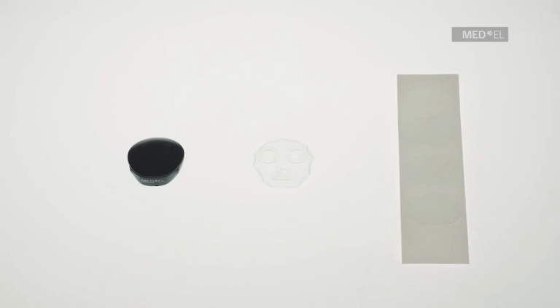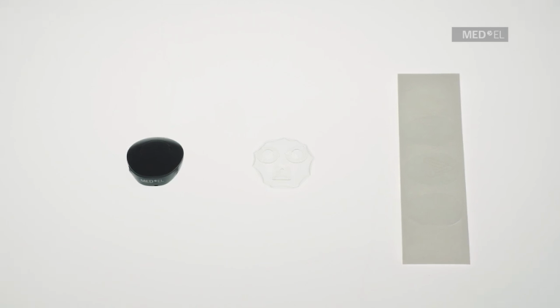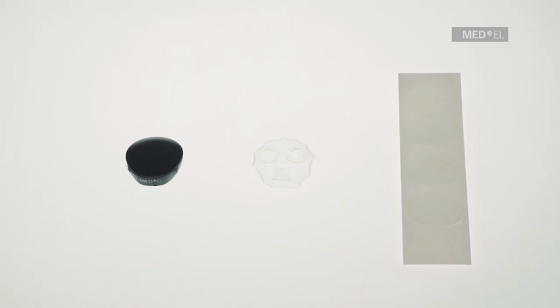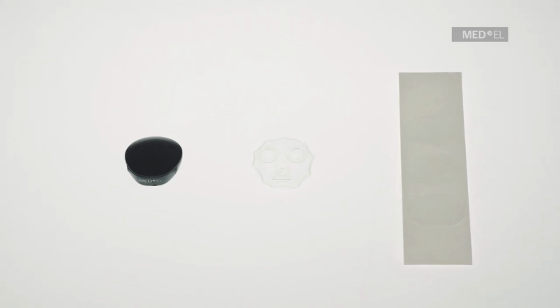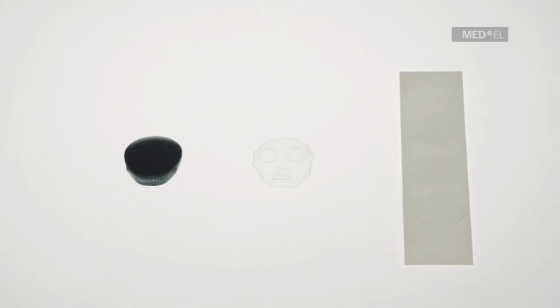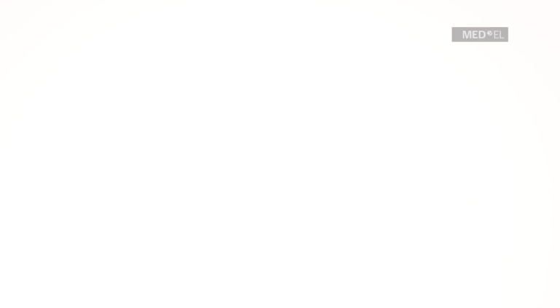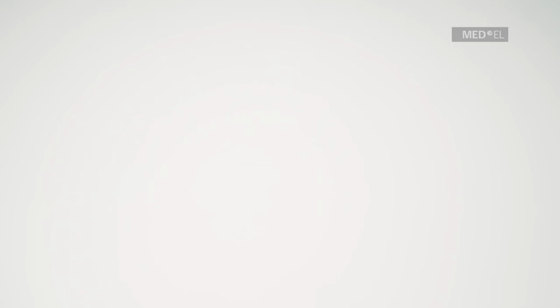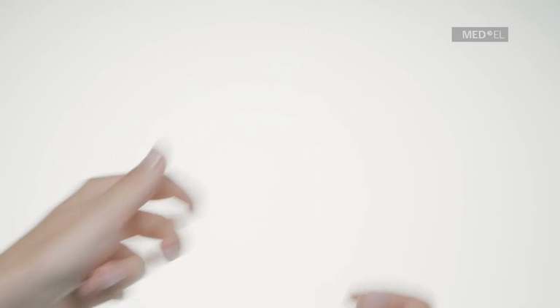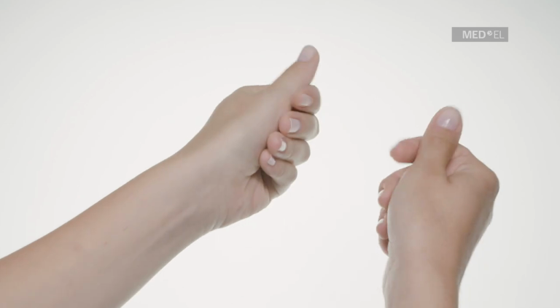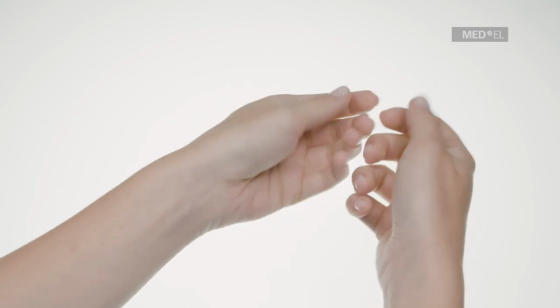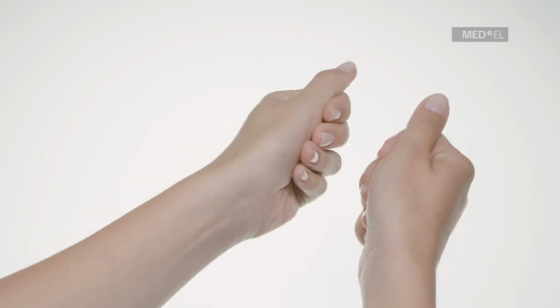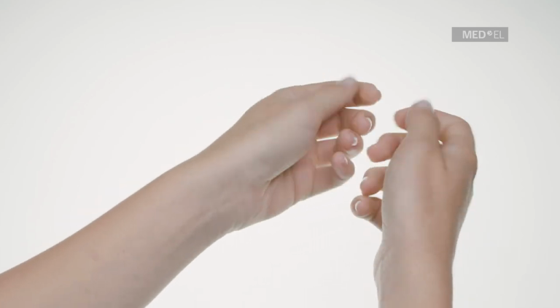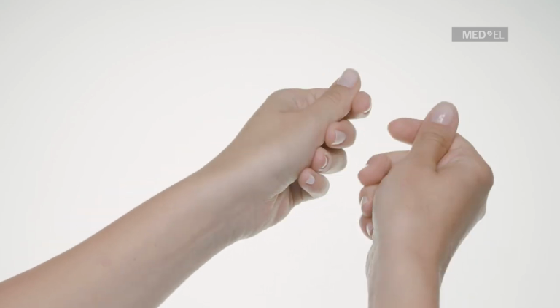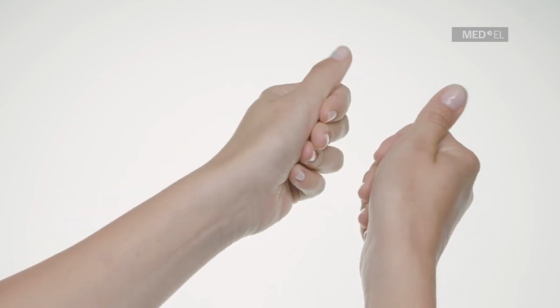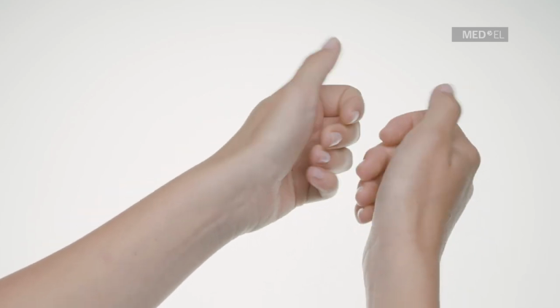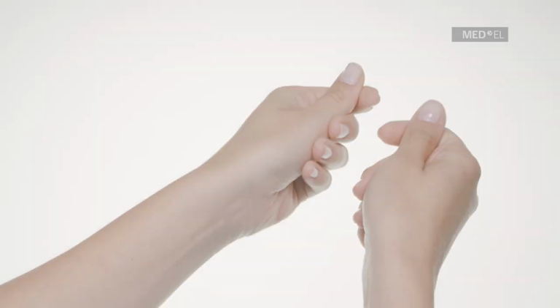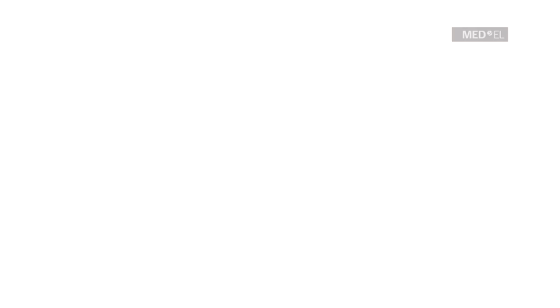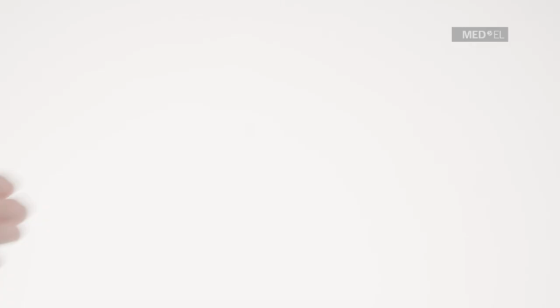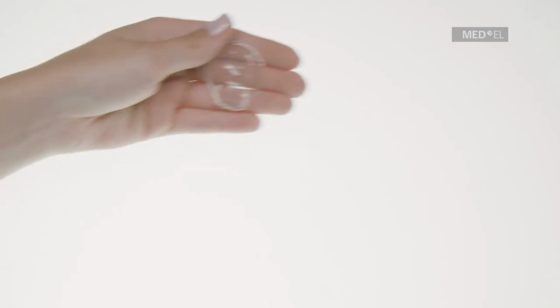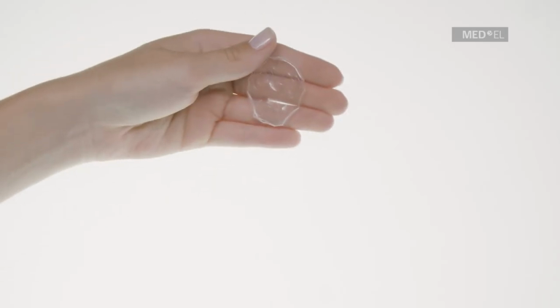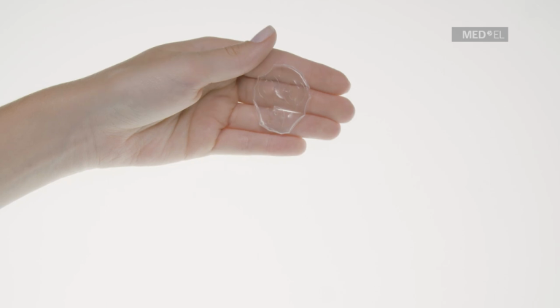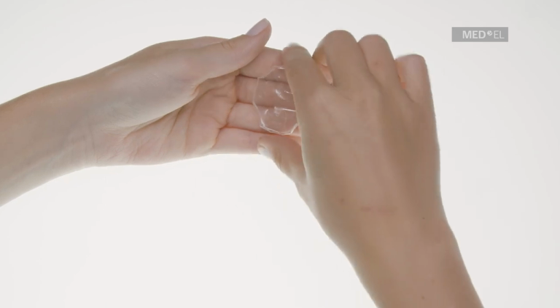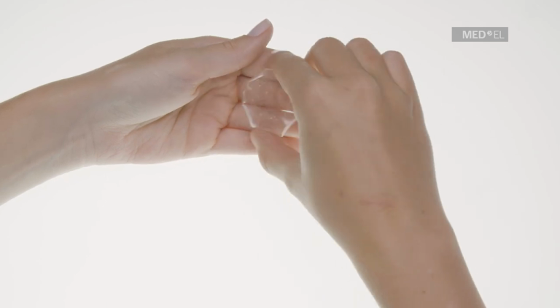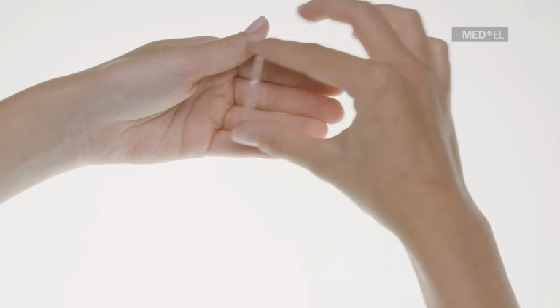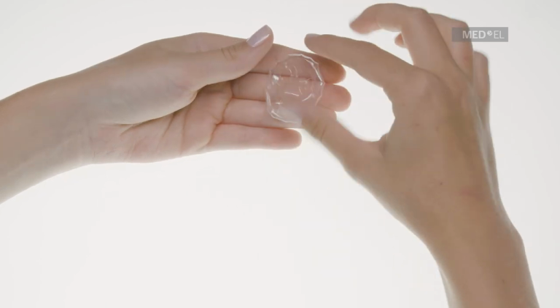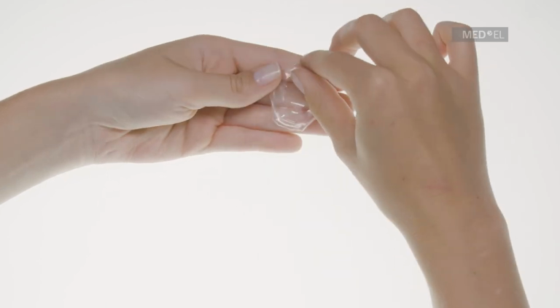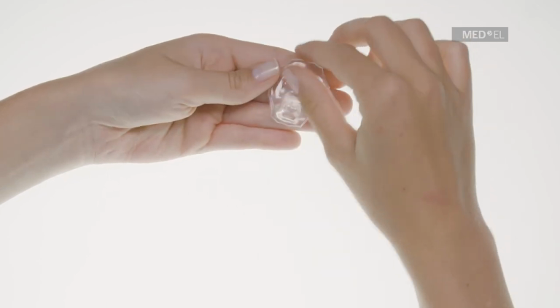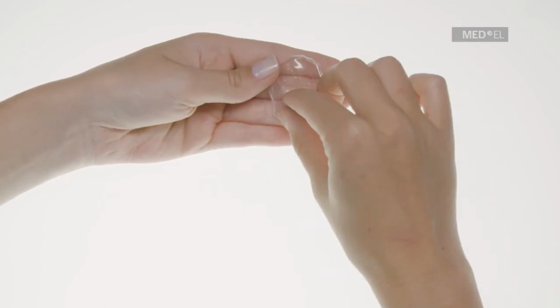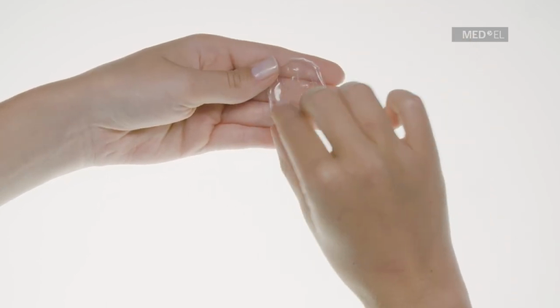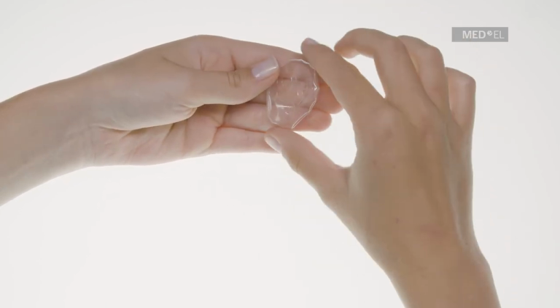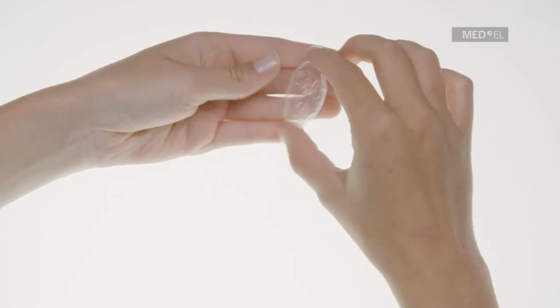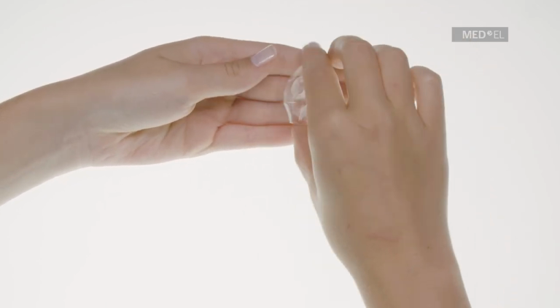Only use alkaline or silver oxide batteries with Waterwear. Make sure your hands are clean and dry before handling Waterwear. Check Waterwear for damage and make sure the inside is clean and dry.